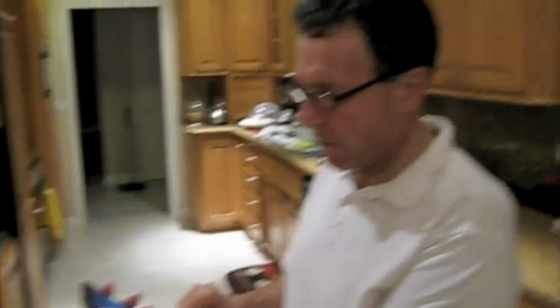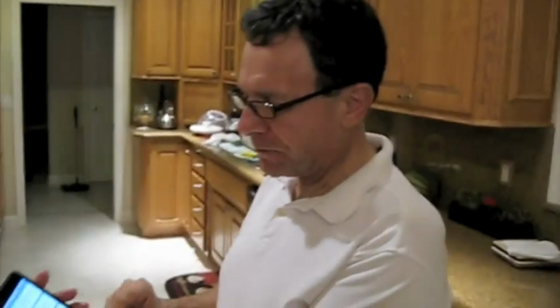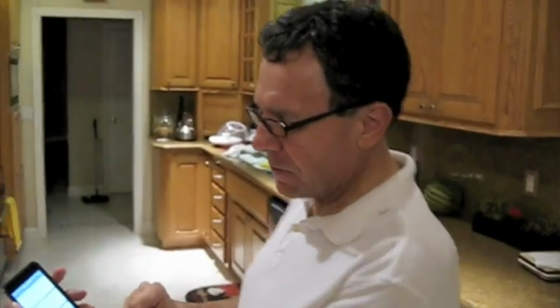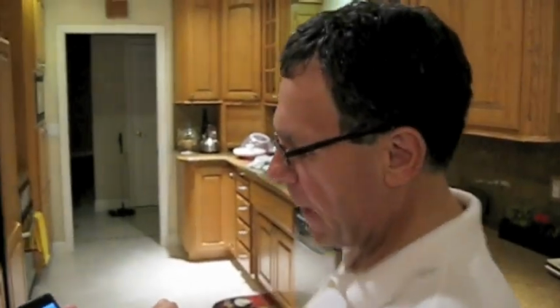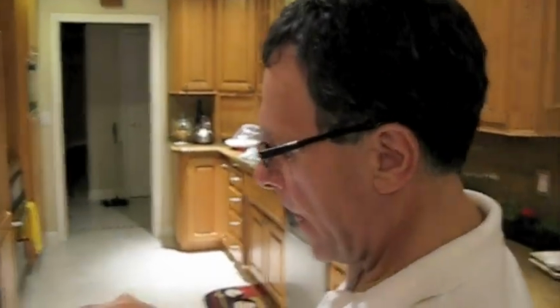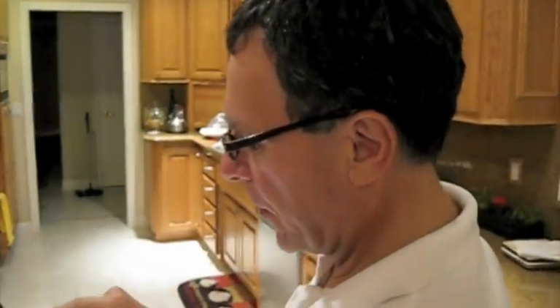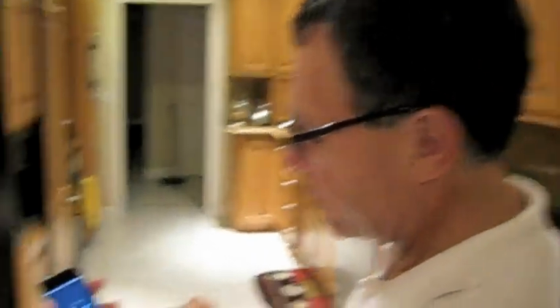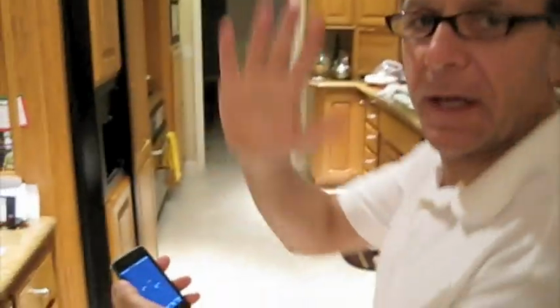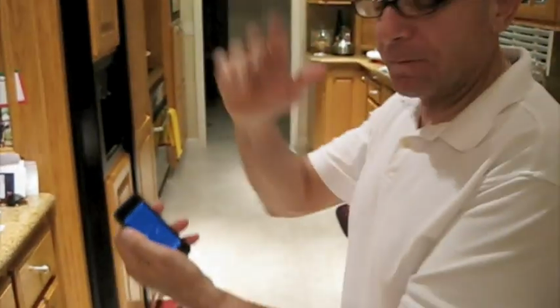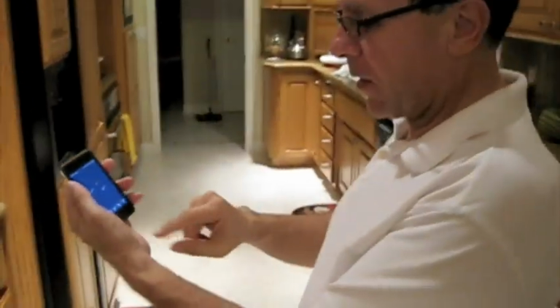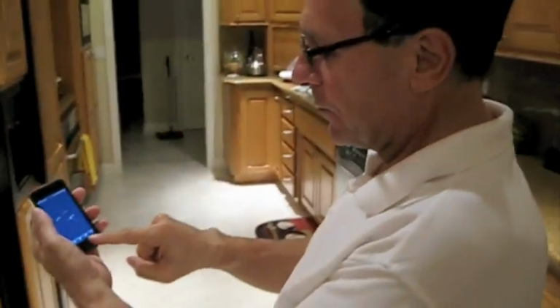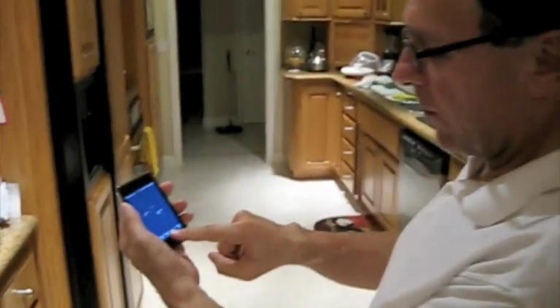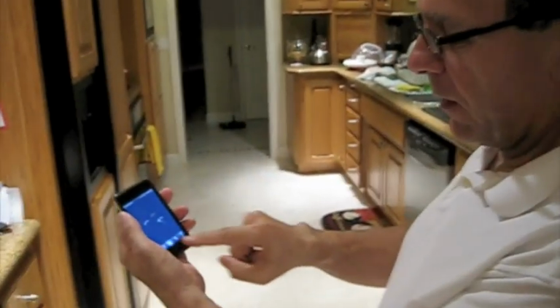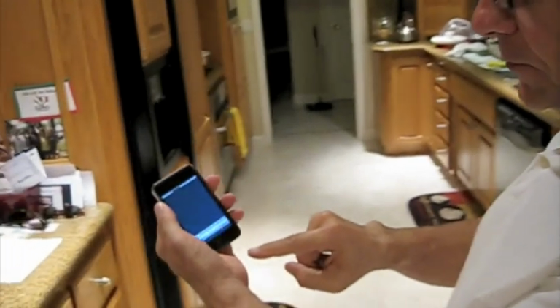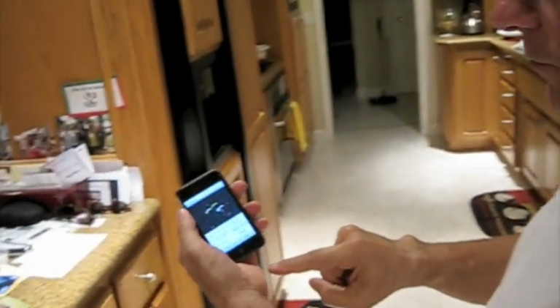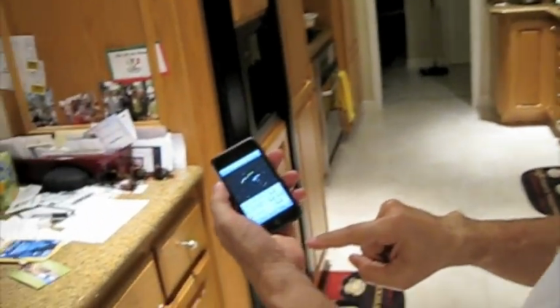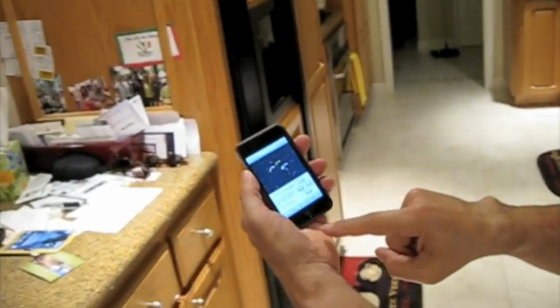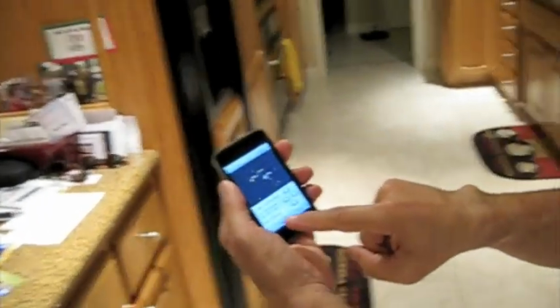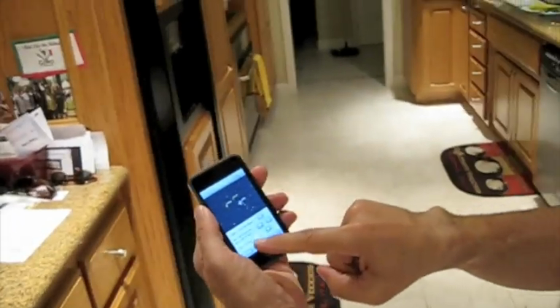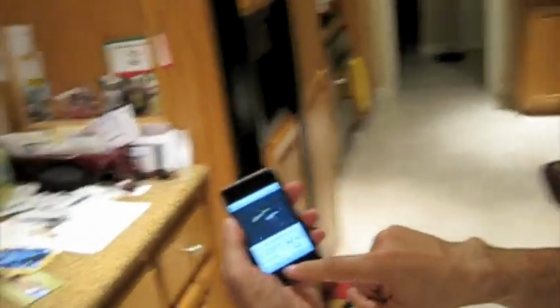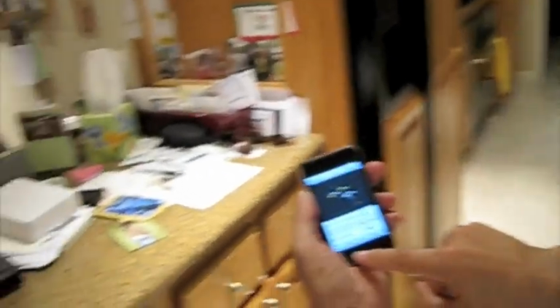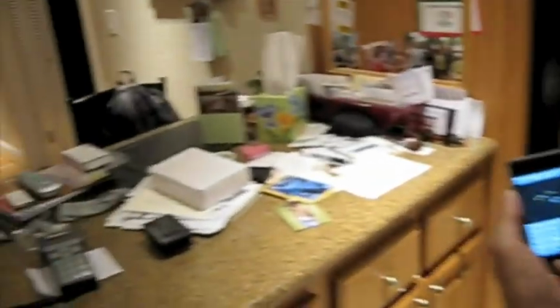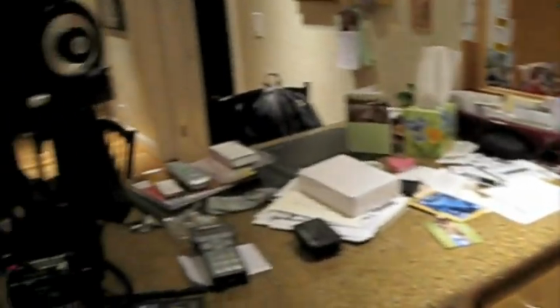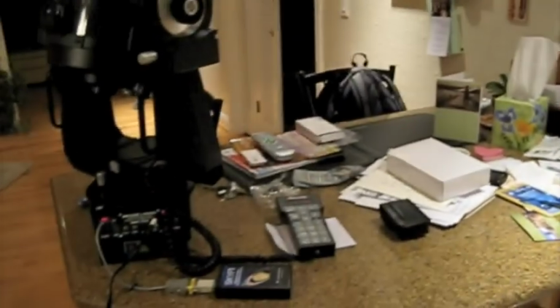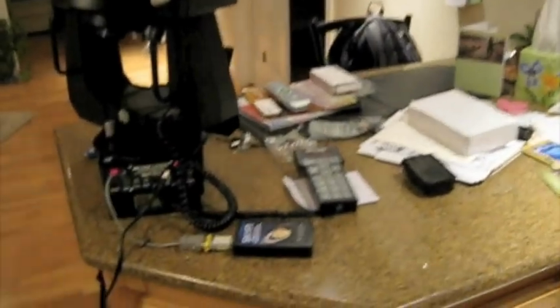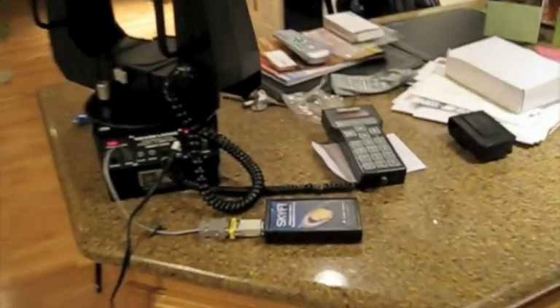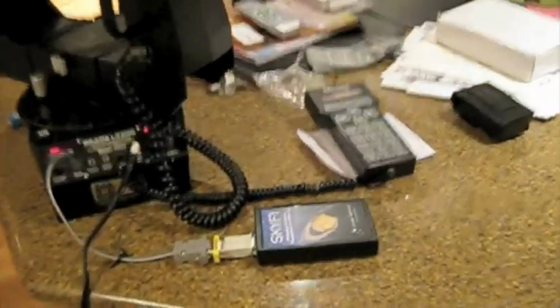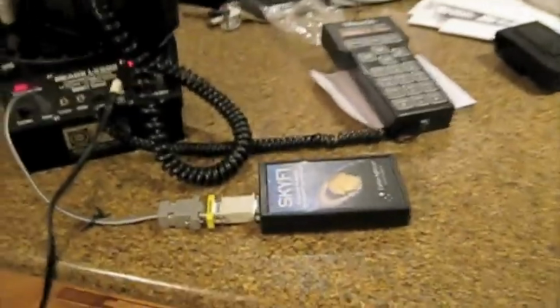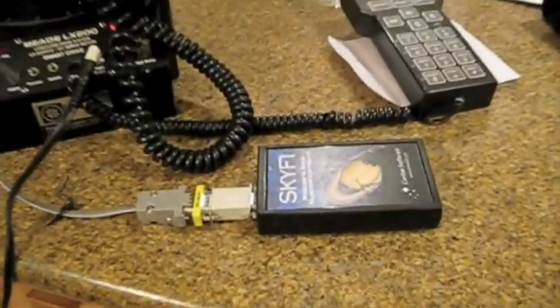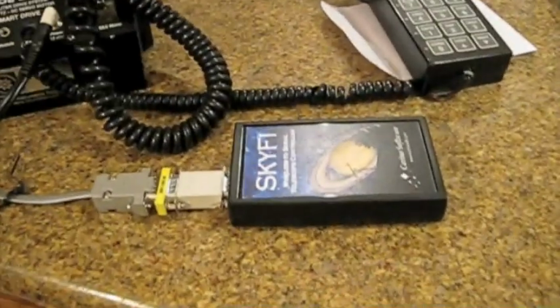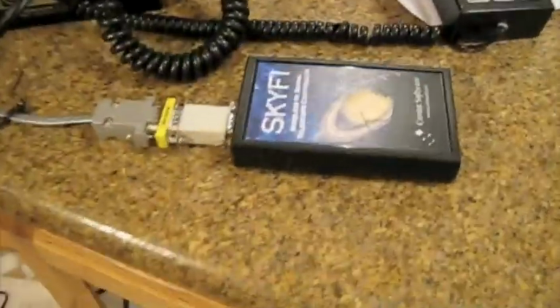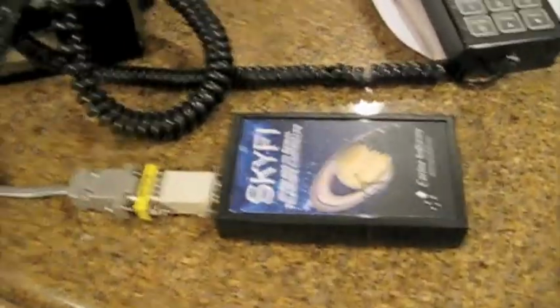This is my good buddy Joe Longo. Hey! Hi, Joe. We're using Sky Voyager to control Joe's LX200 here through use of the Sky-Fi wireless to serial relay box.